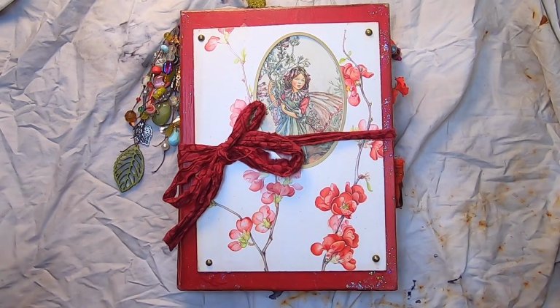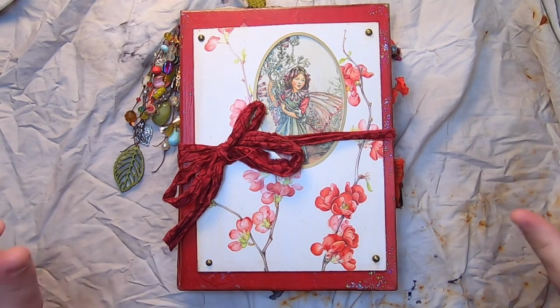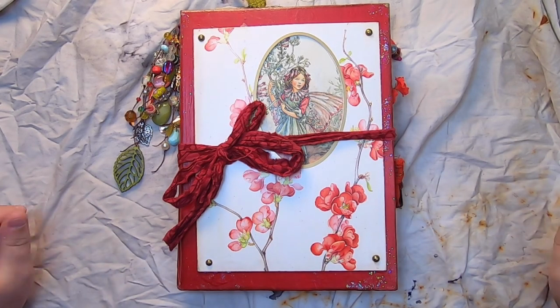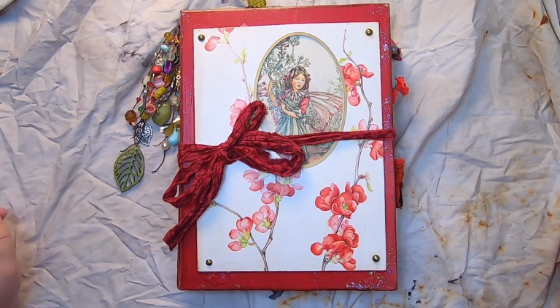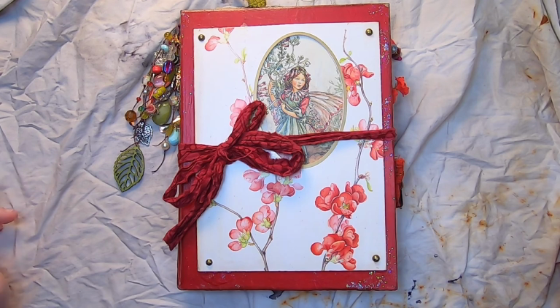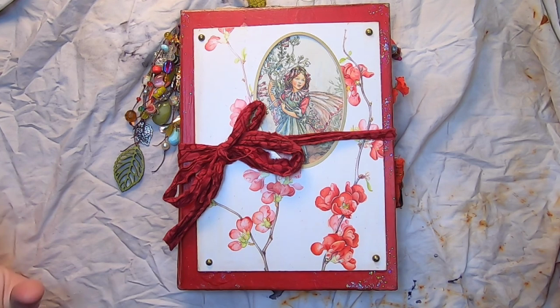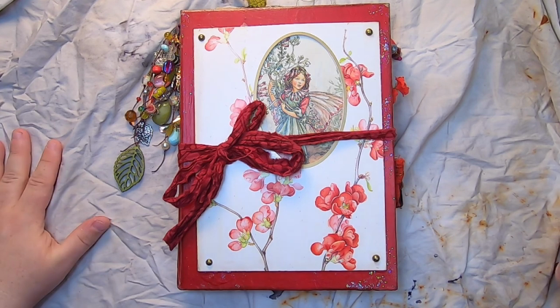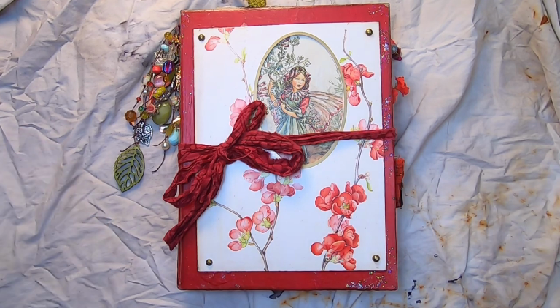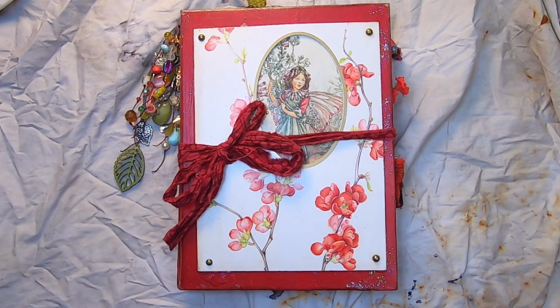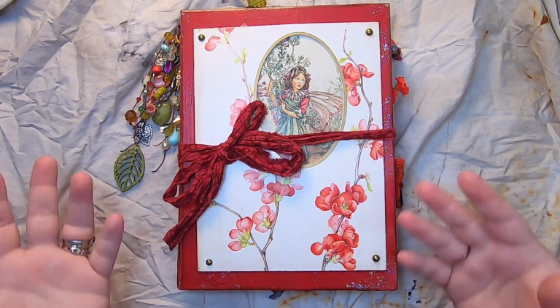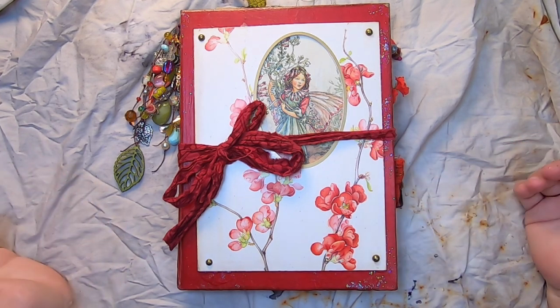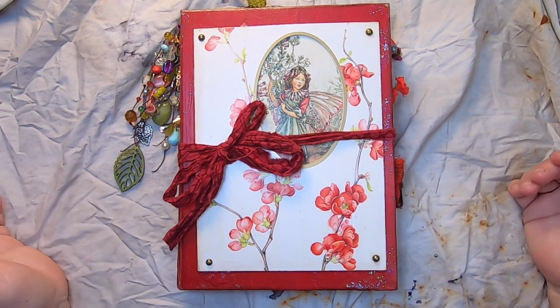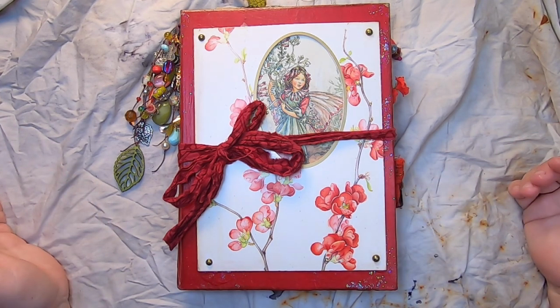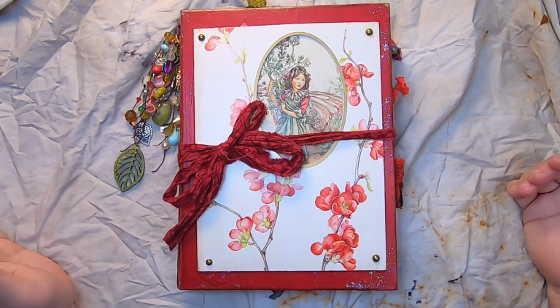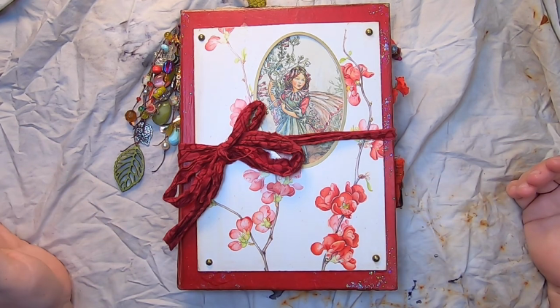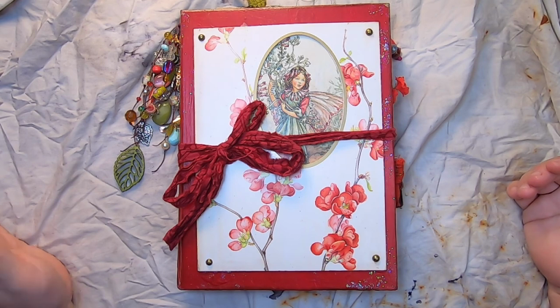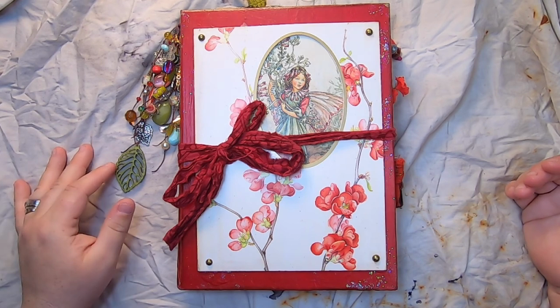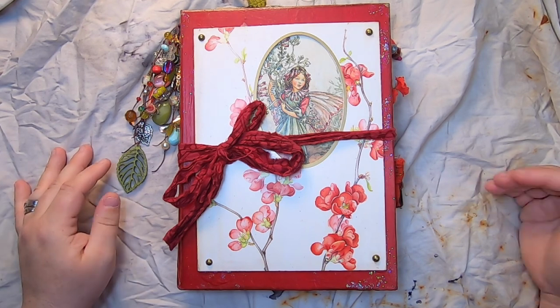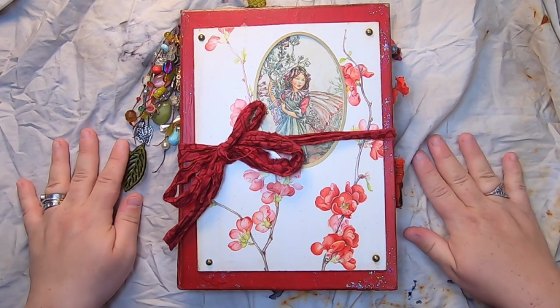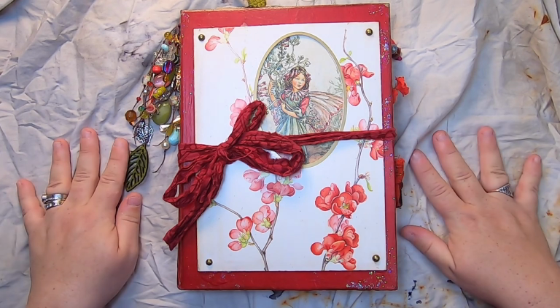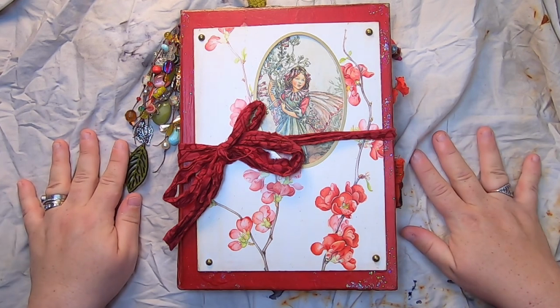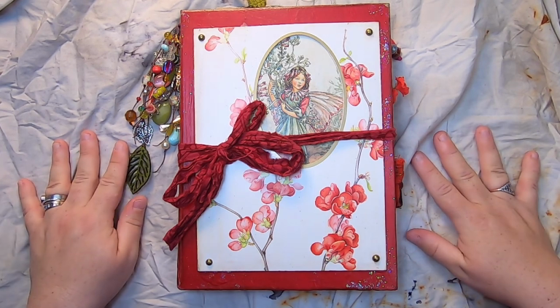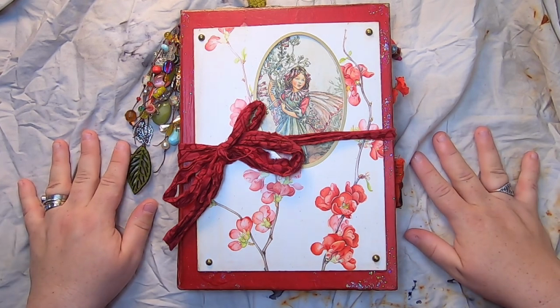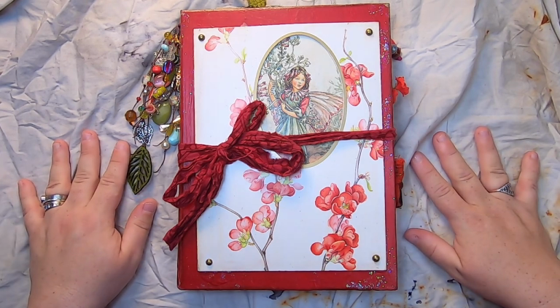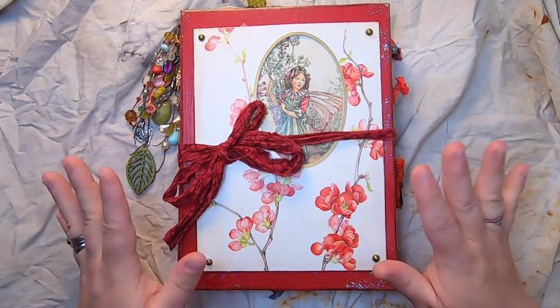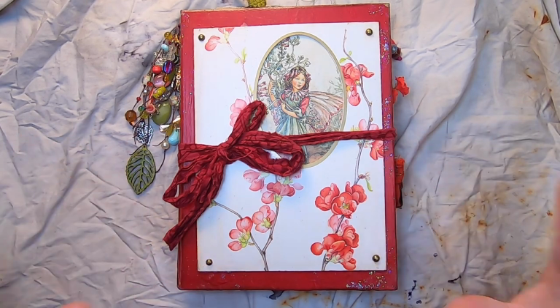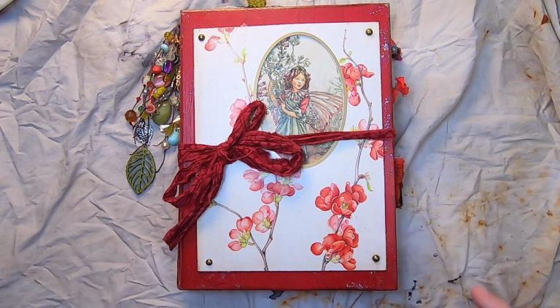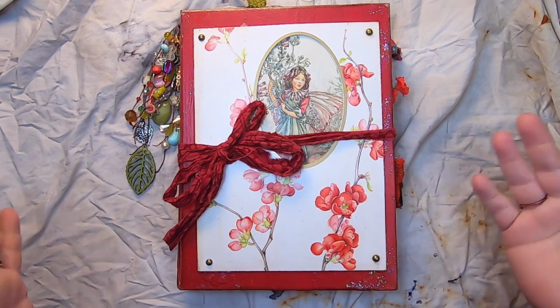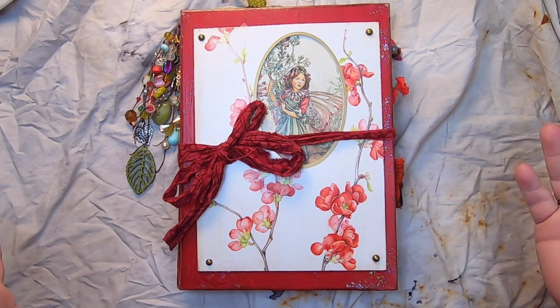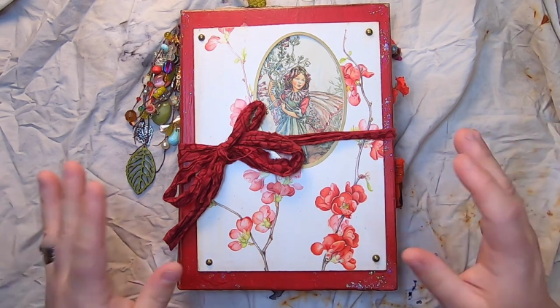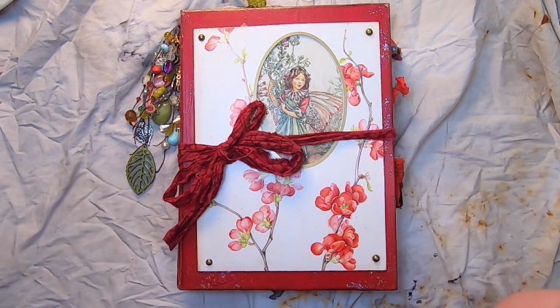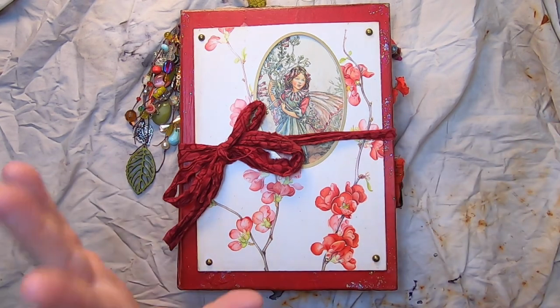Hi everyone, it's Cindy. Welcome back to Studio Loo. I'm here today with a flip-through of the Red Fumitory Fairy Journal, and I'm so excited about how this one turned out, so let's just jump into it.